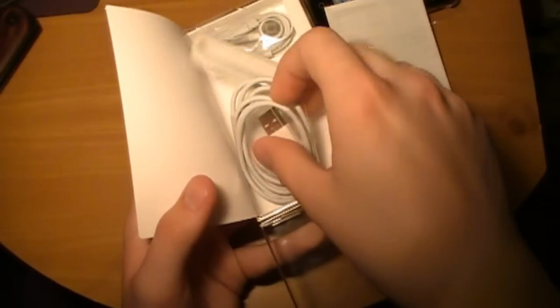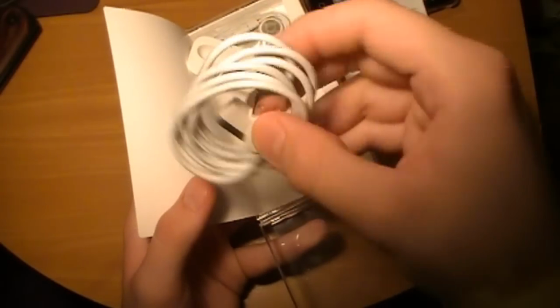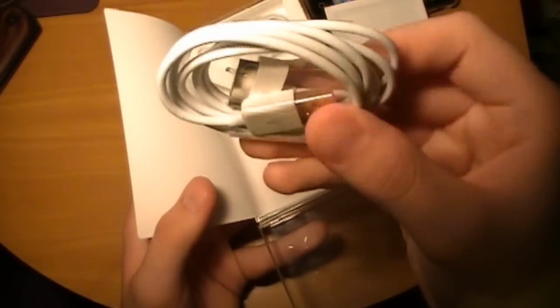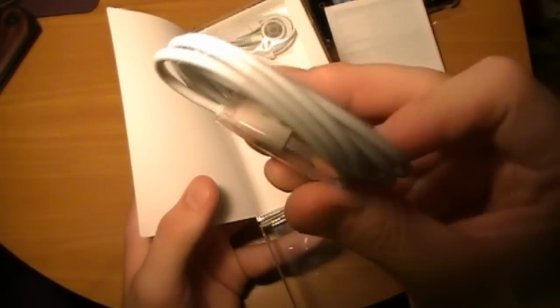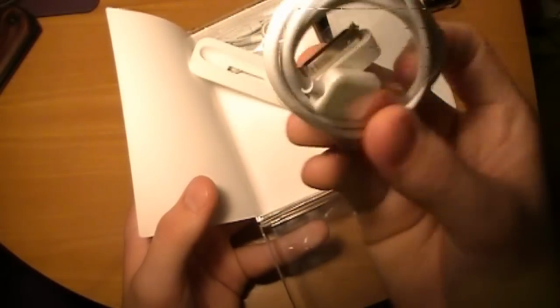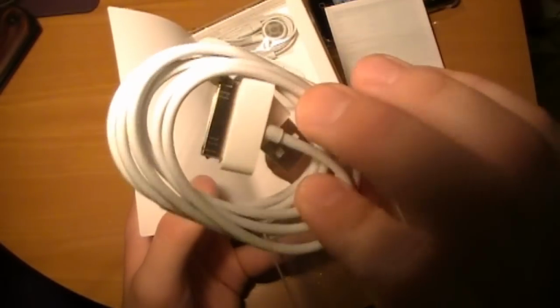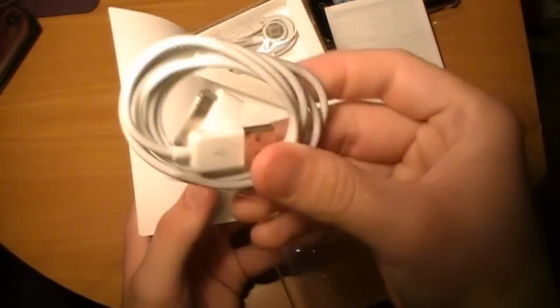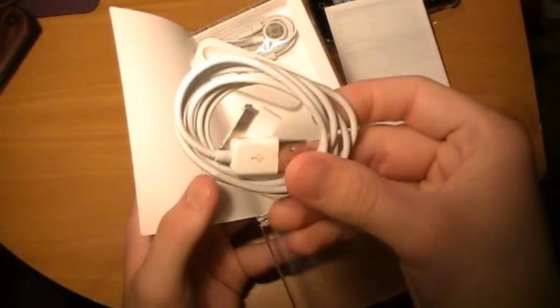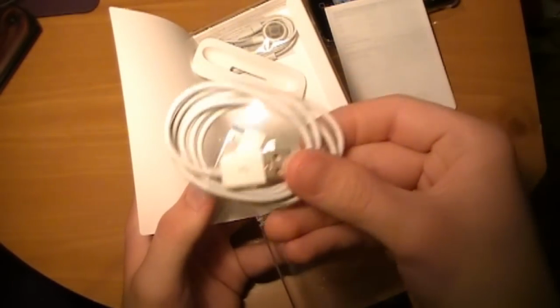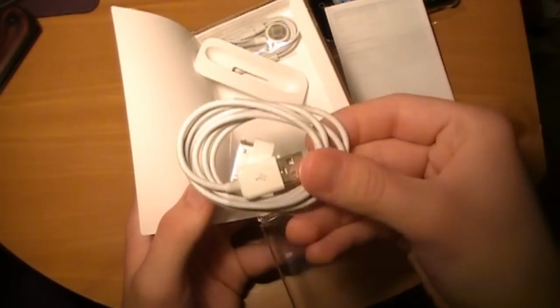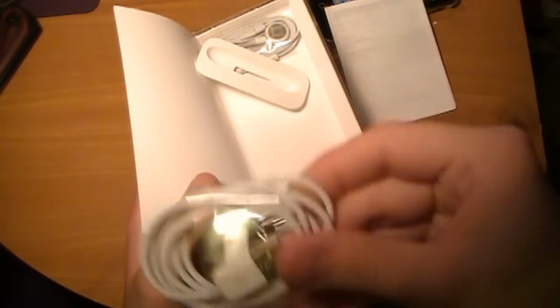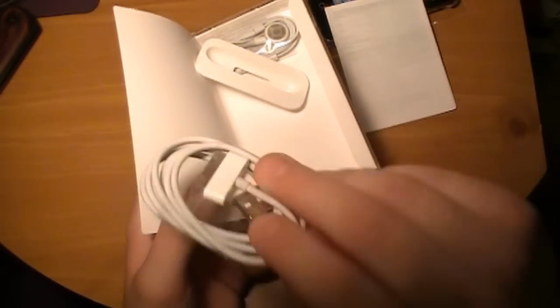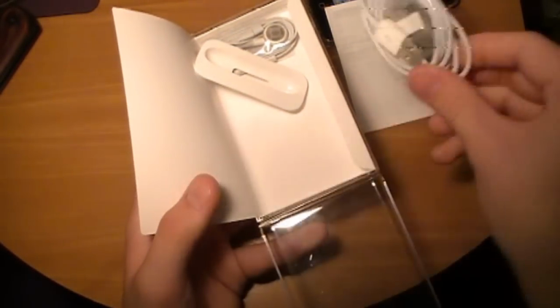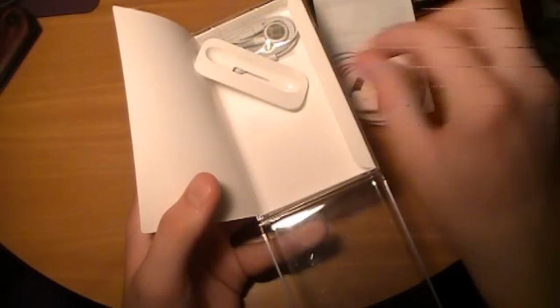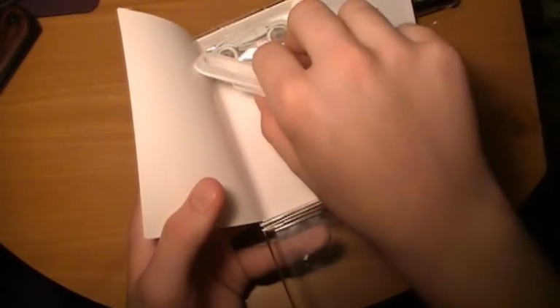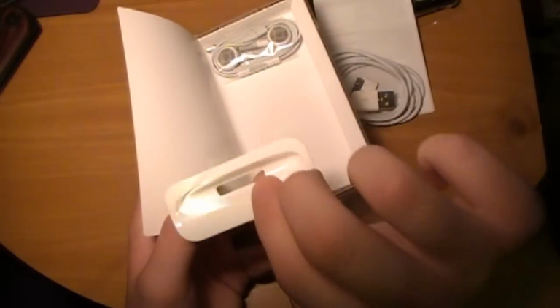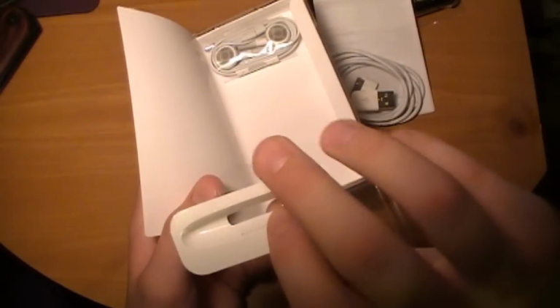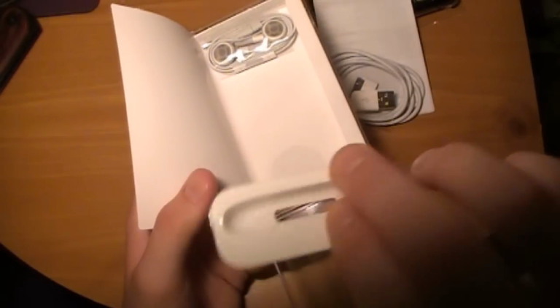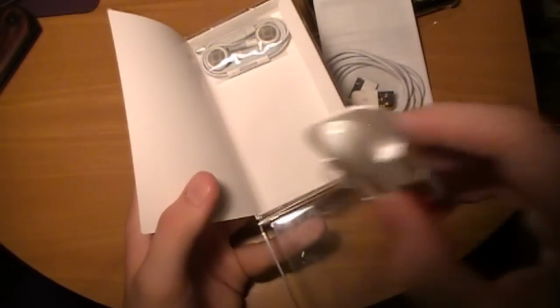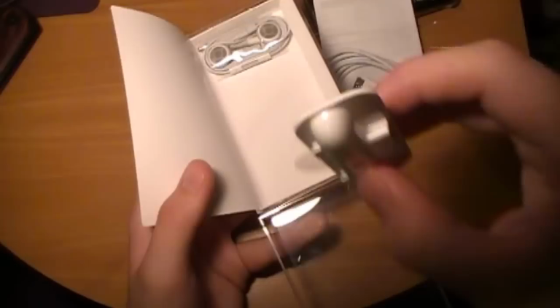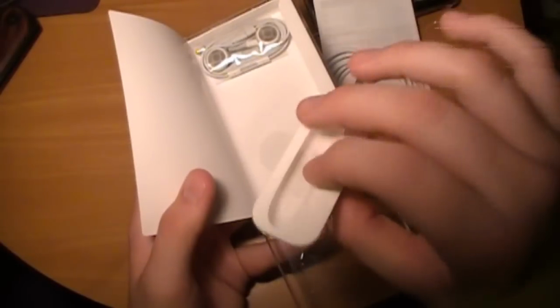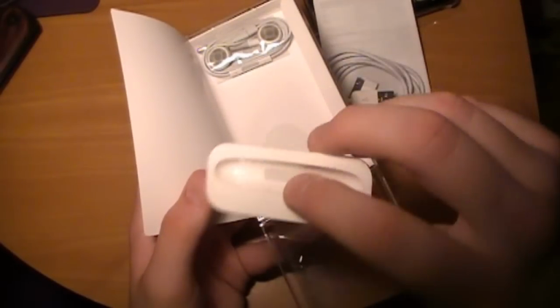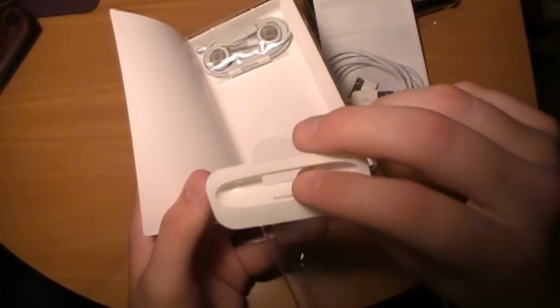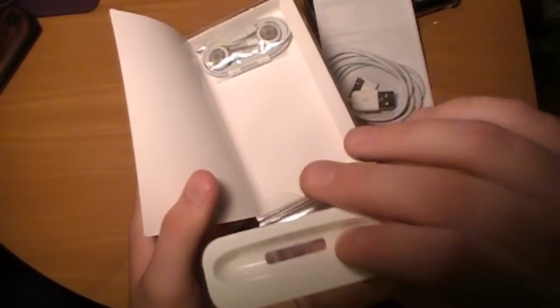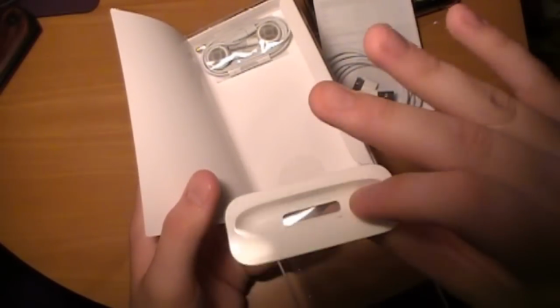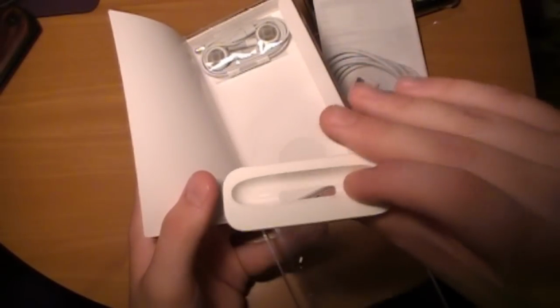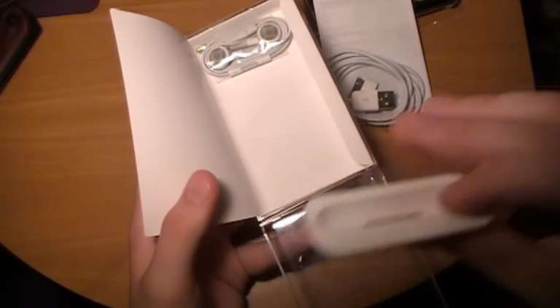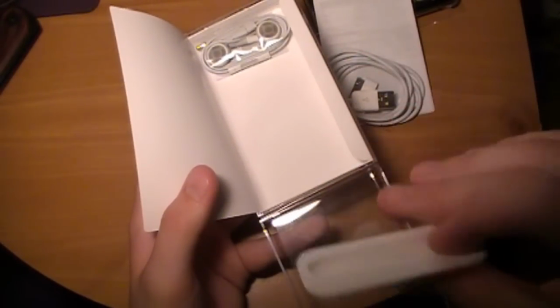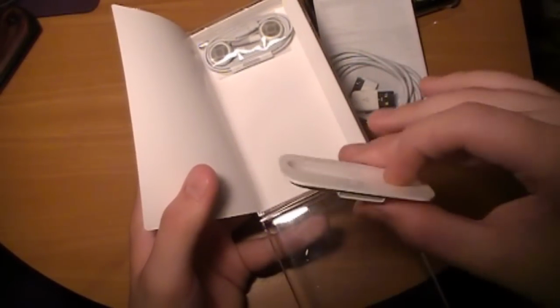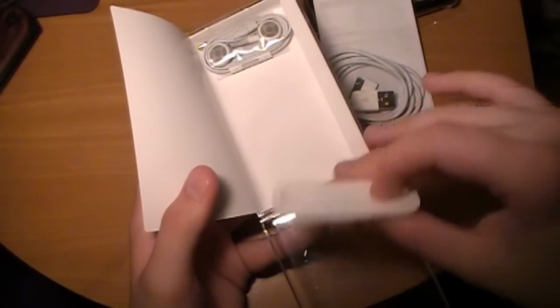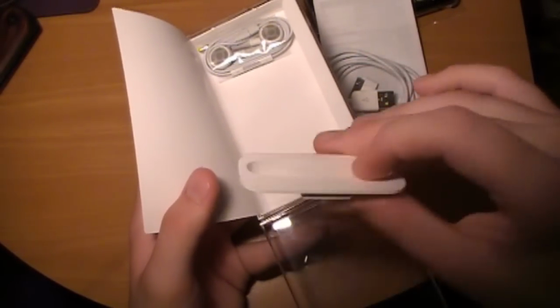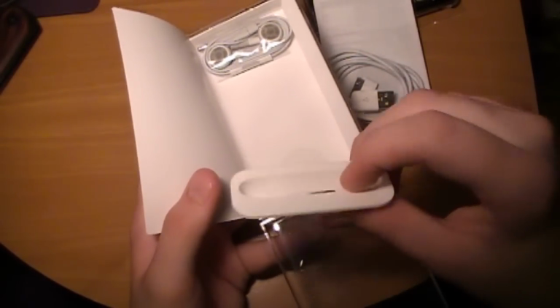Your normal 30-pin connector. And this is just used to connect it to your computer, to iTunes and whatnot. Then your dock connector. Now everyone asks, well what is a dock connector? This is so, say you have an iHome or any kind of universal dock that works with any iPod.